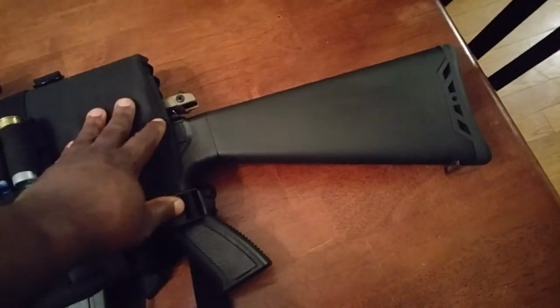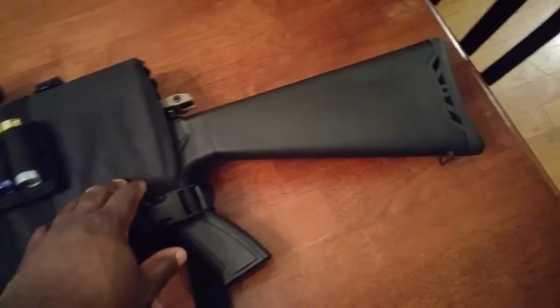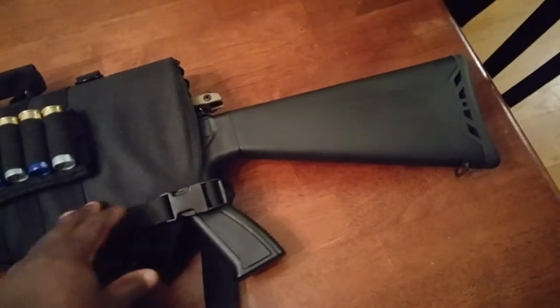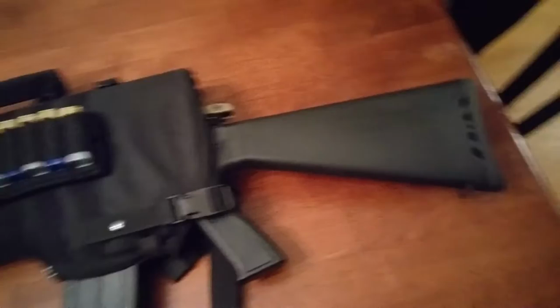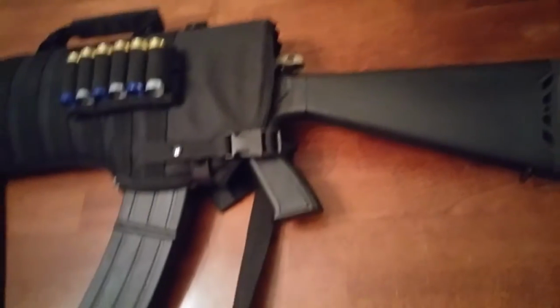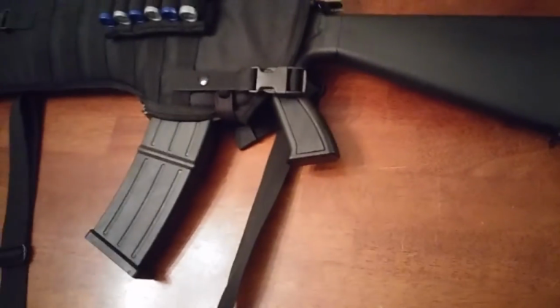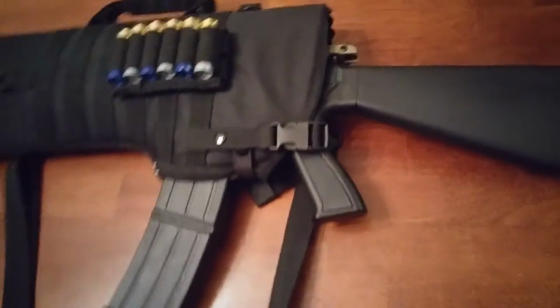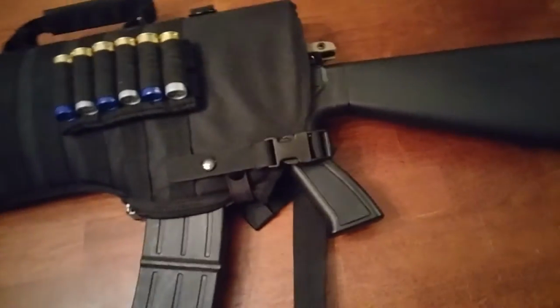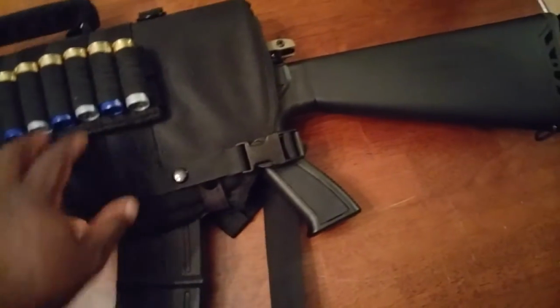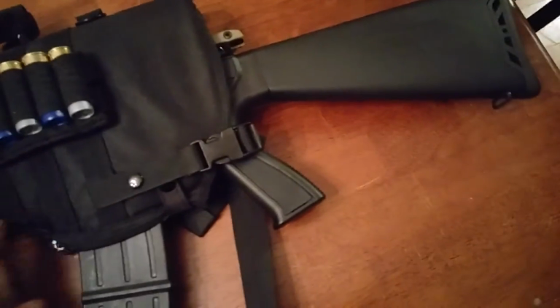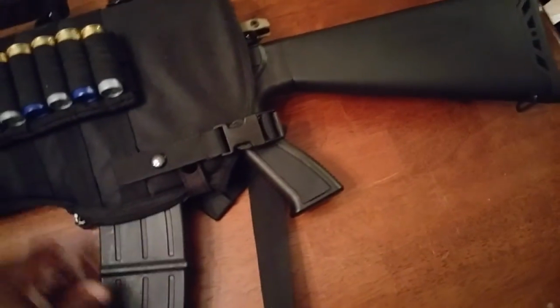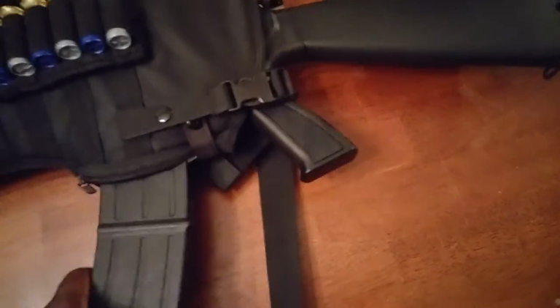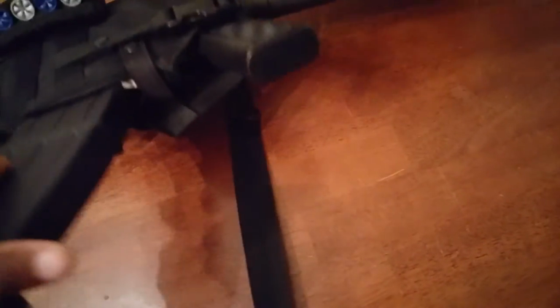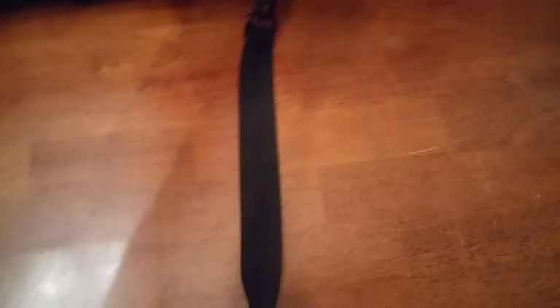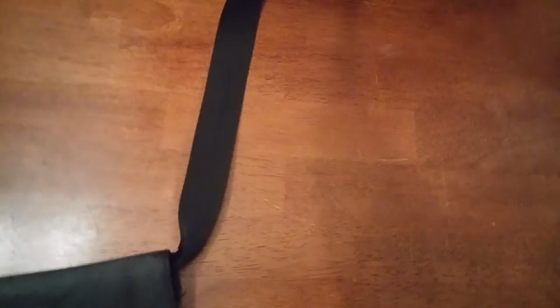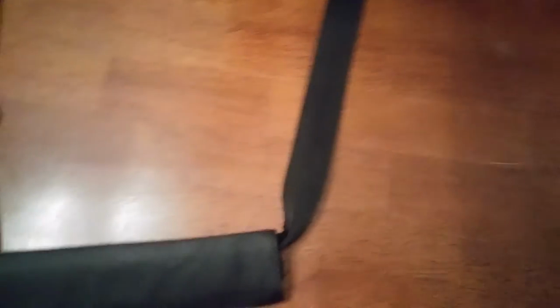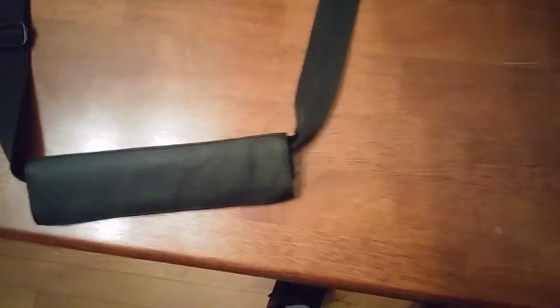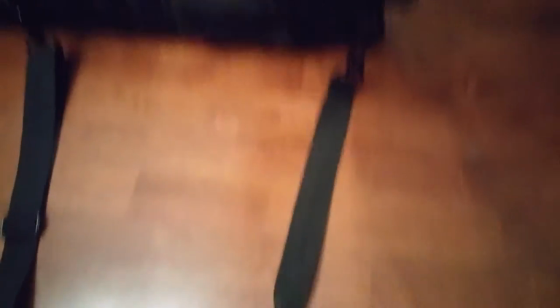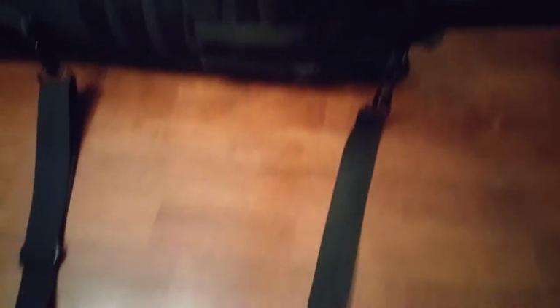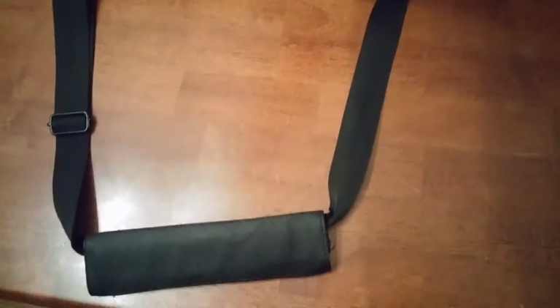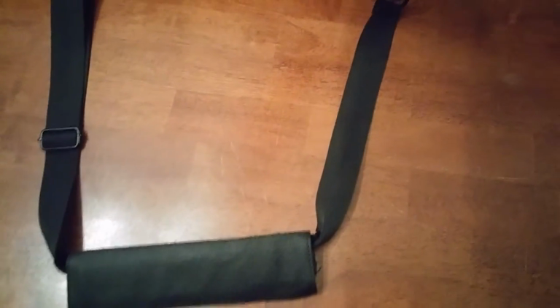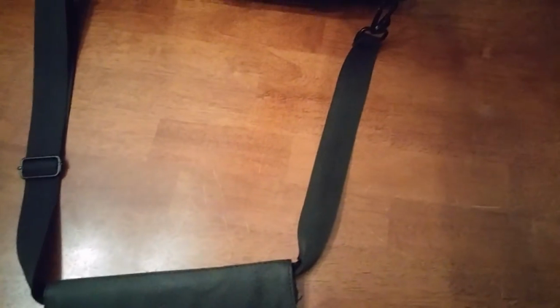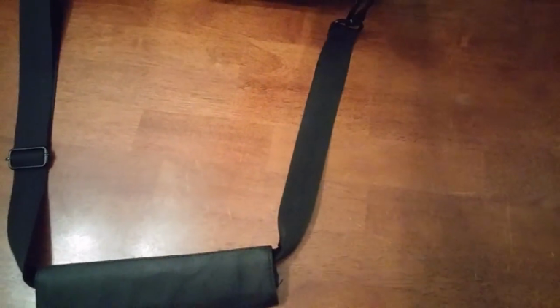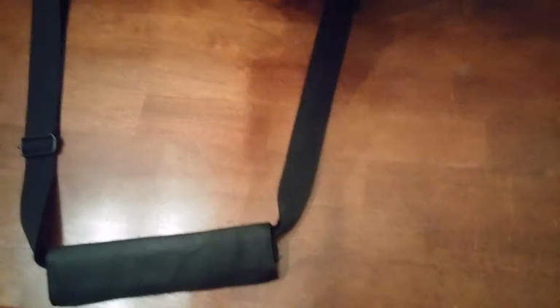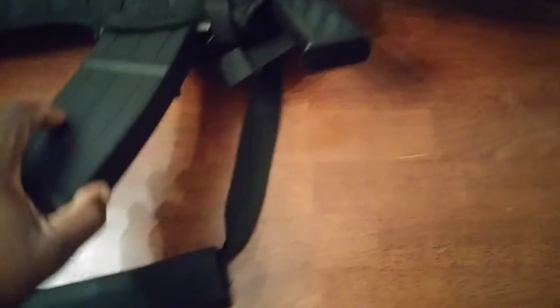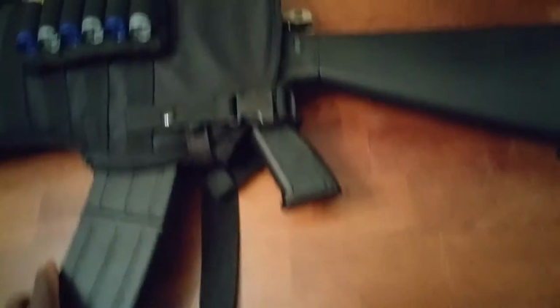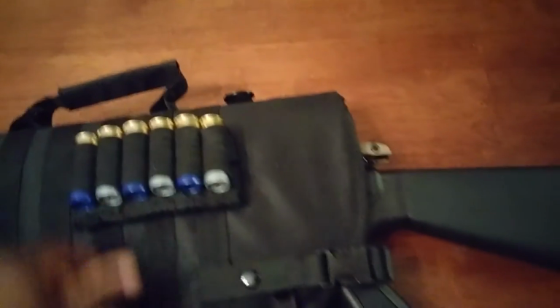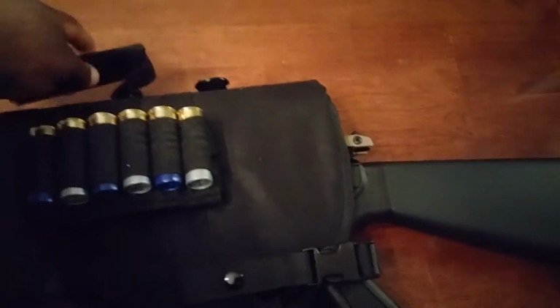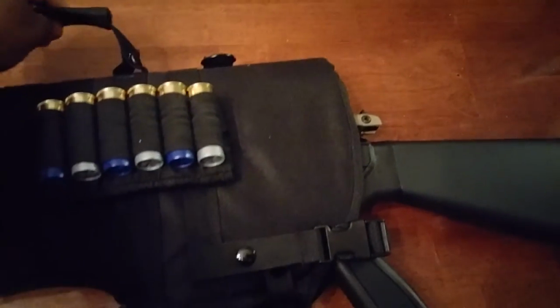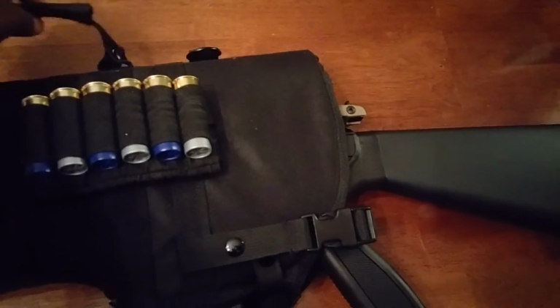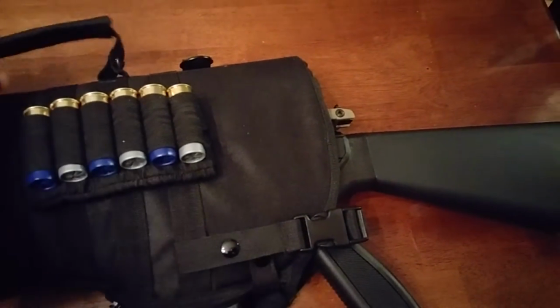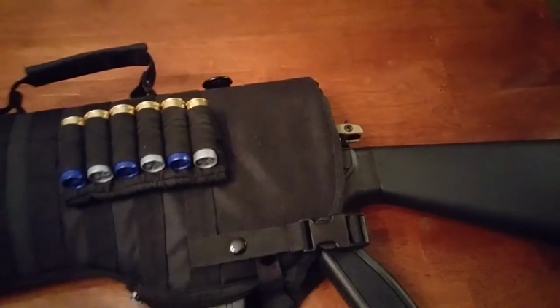The padding is nice on the inside. You've got a shoulder strap on there if you want to carry it on your shoulder, or if you want to carry it by the handle you can do that too.